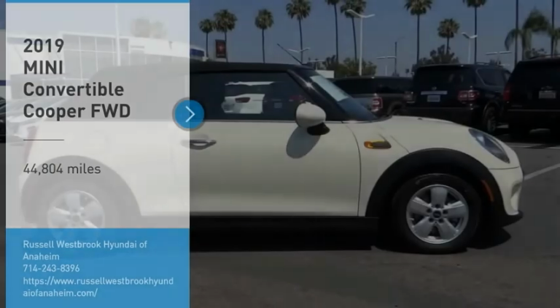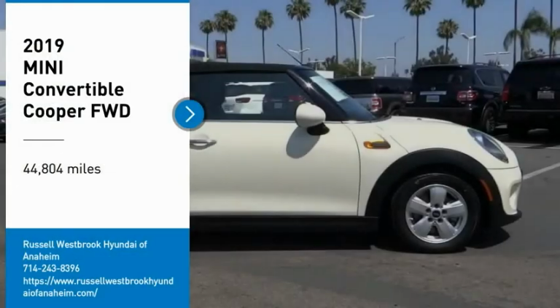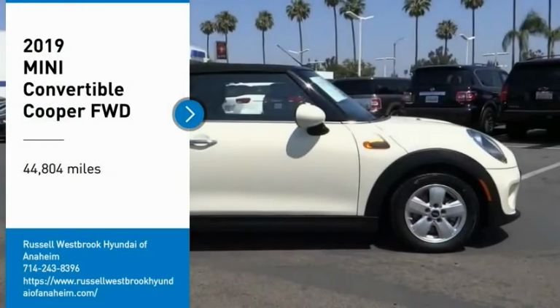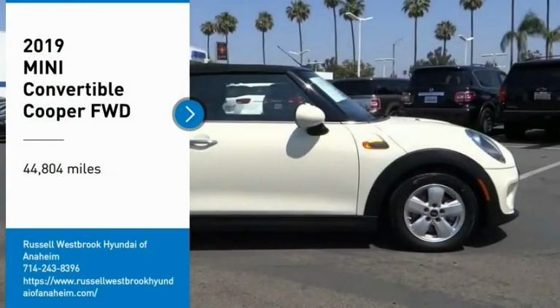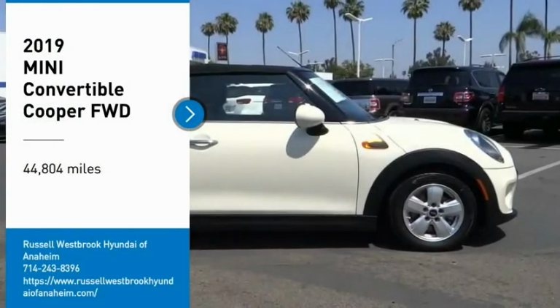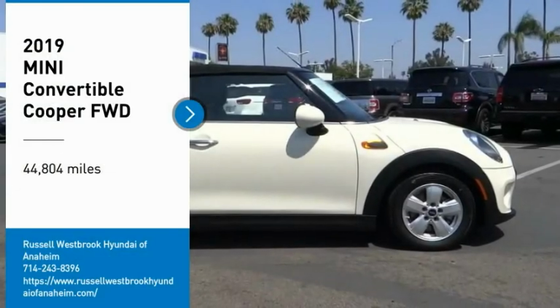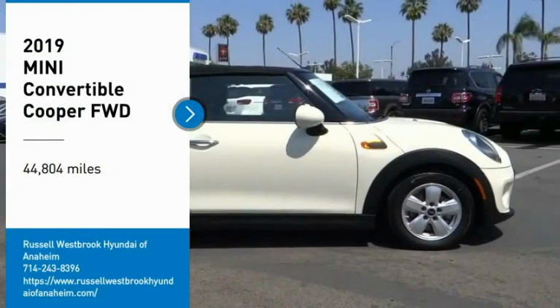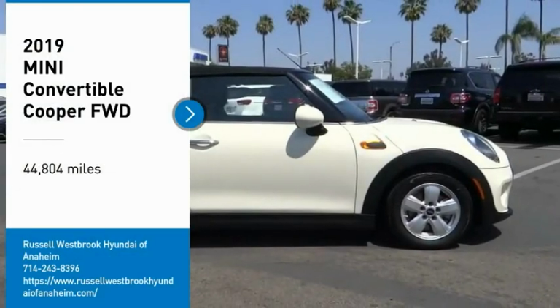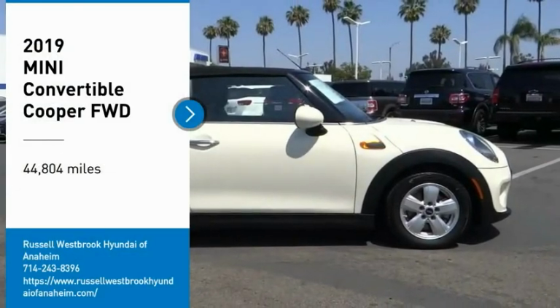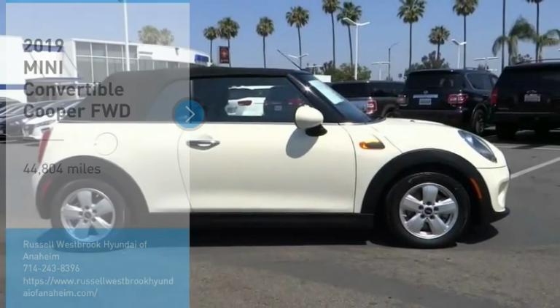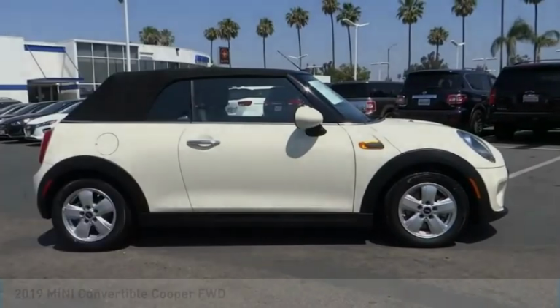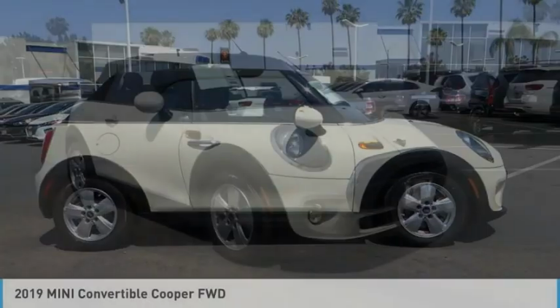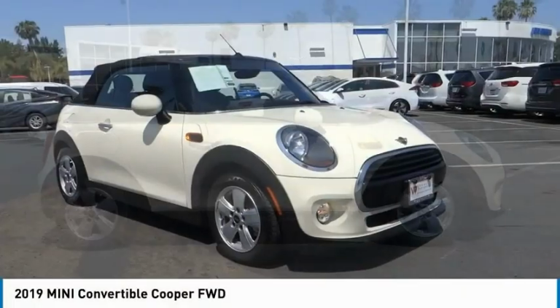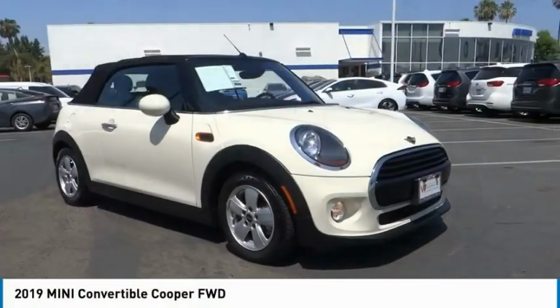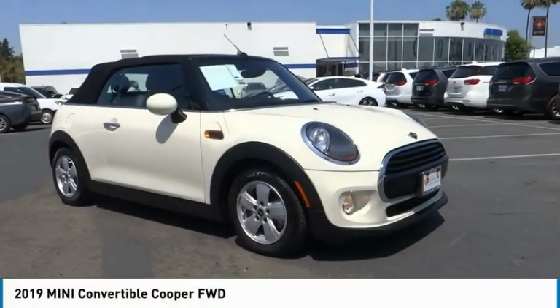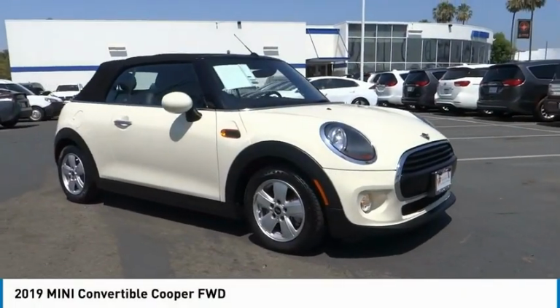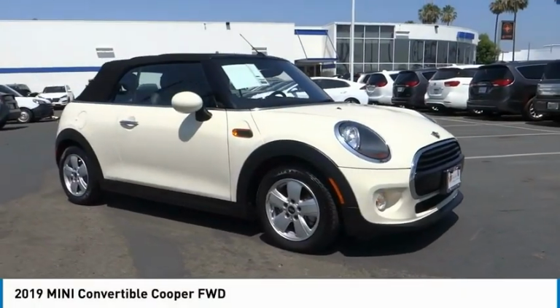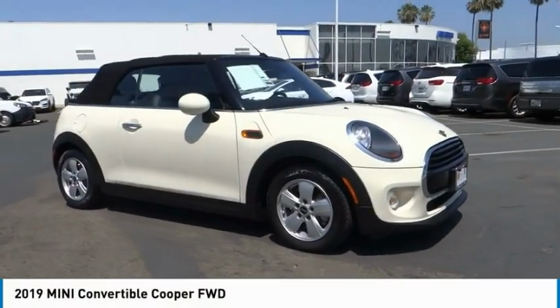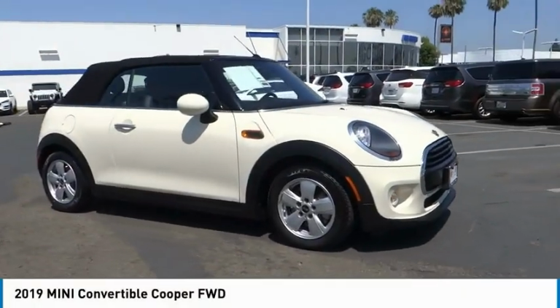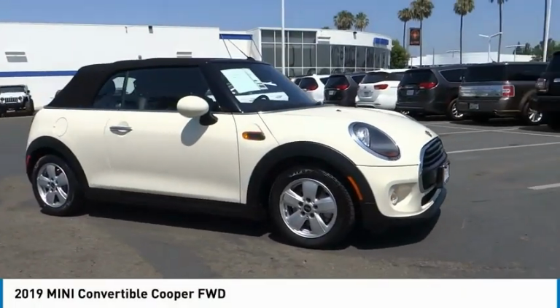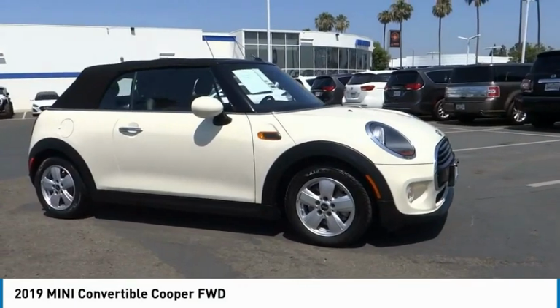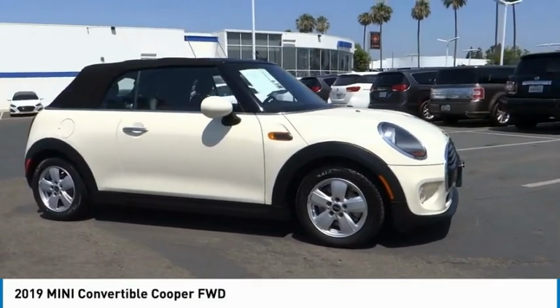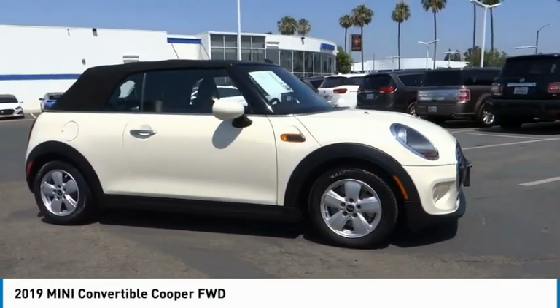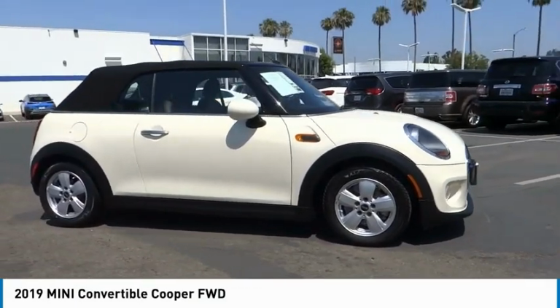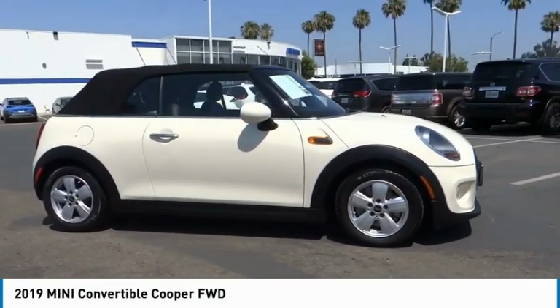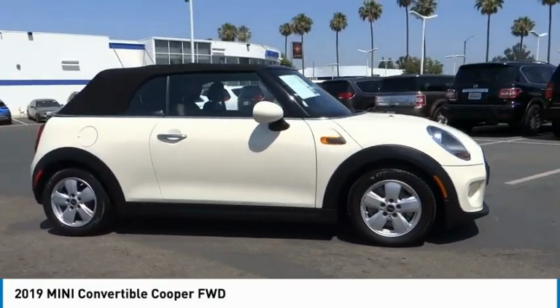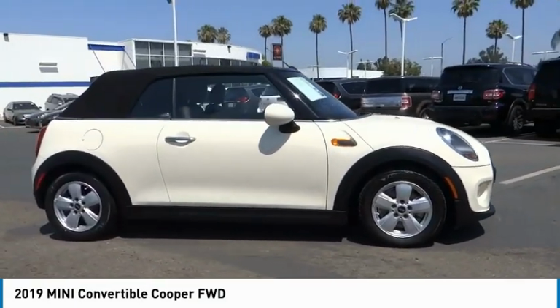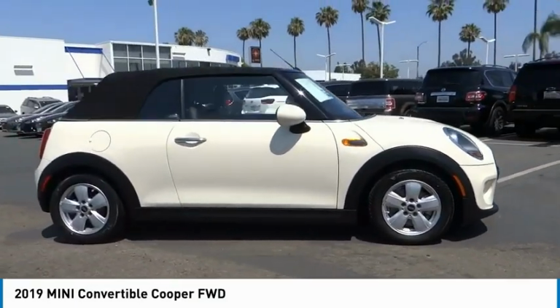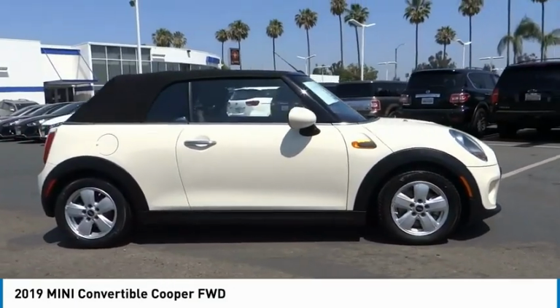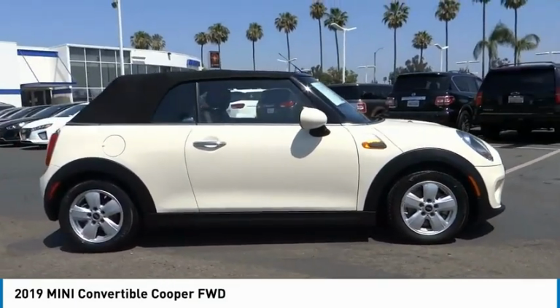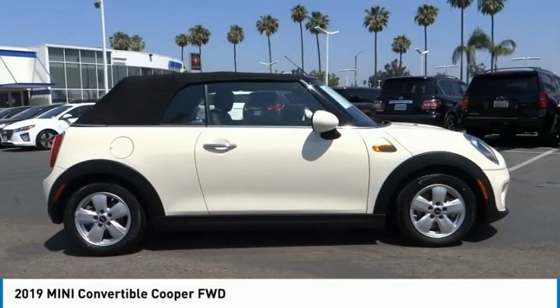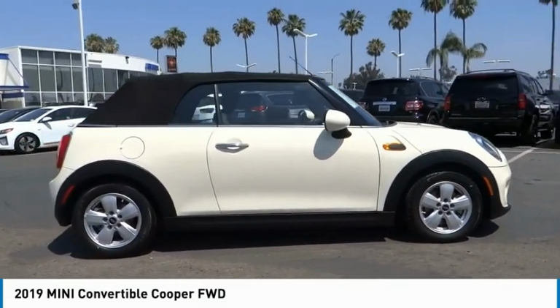We are pleased to show you the 2019 Cooper Convertible. The Cooper Convertible is the drop-down version of the standard Mini Cooper.